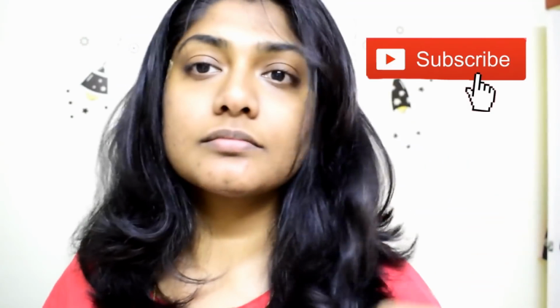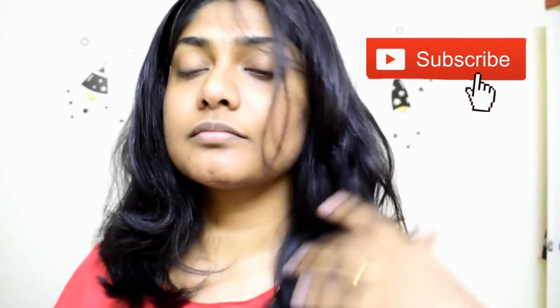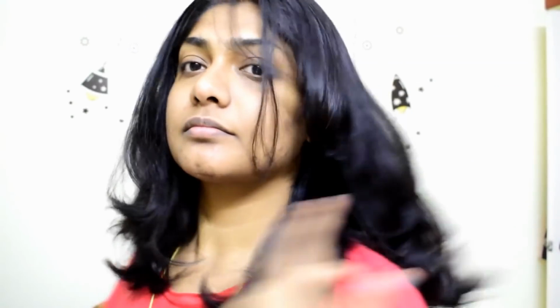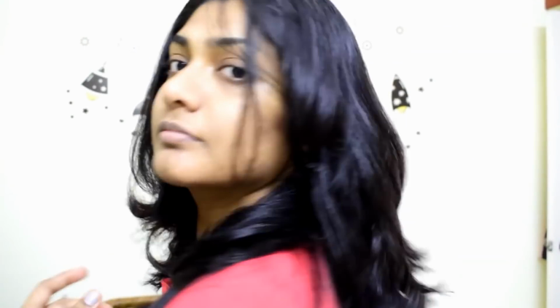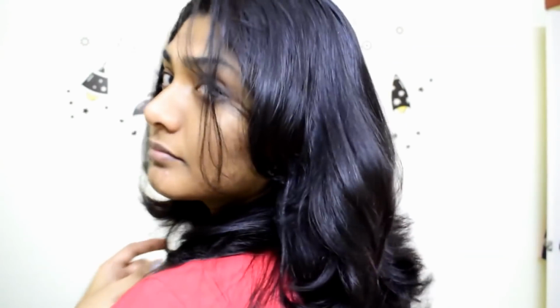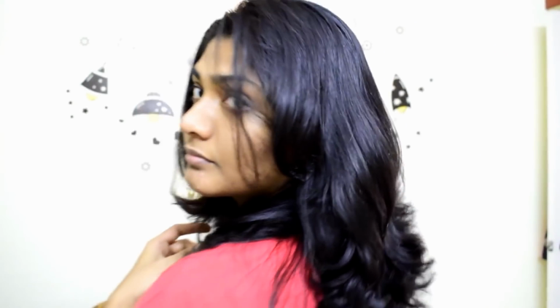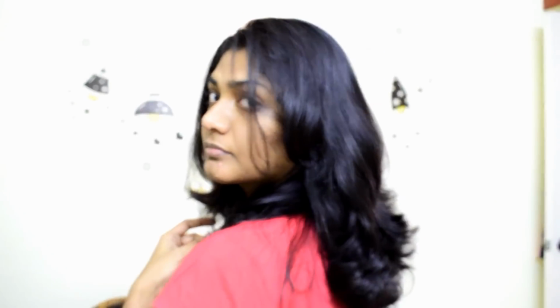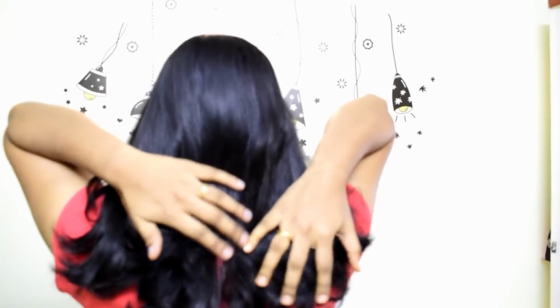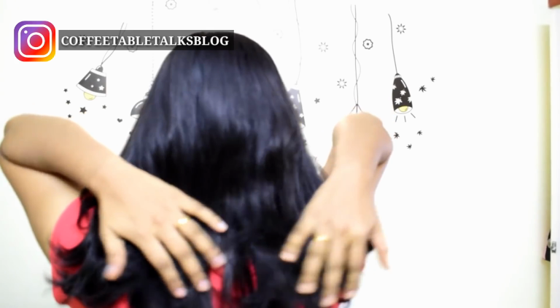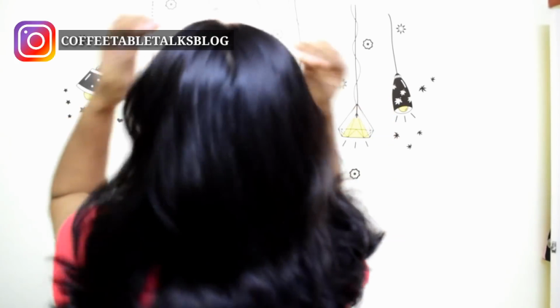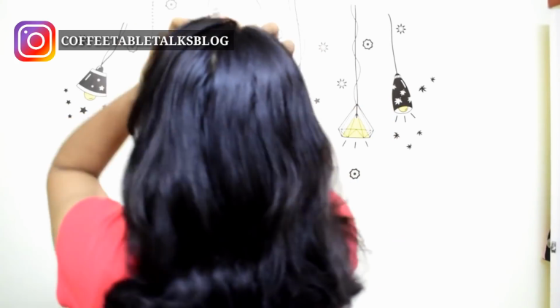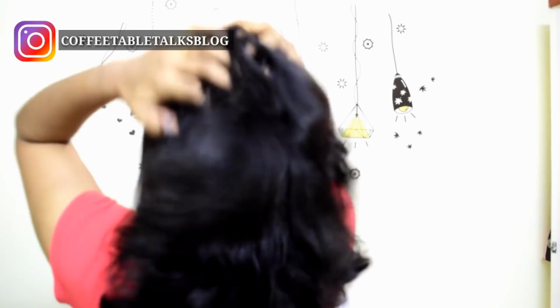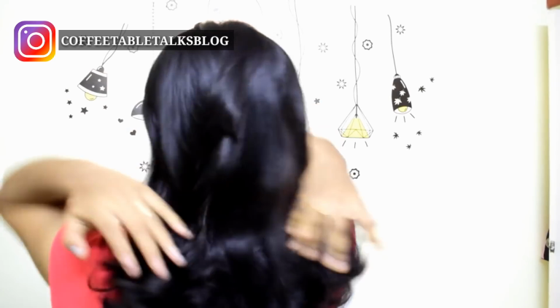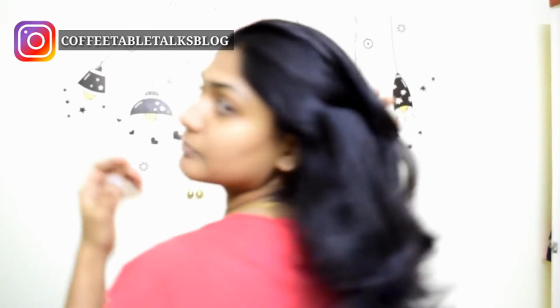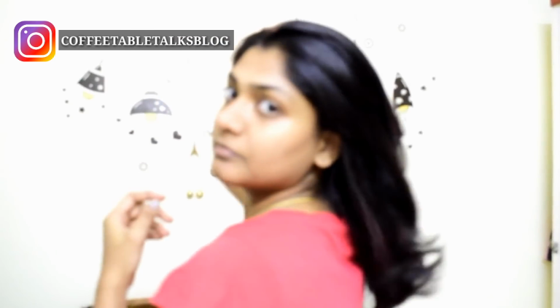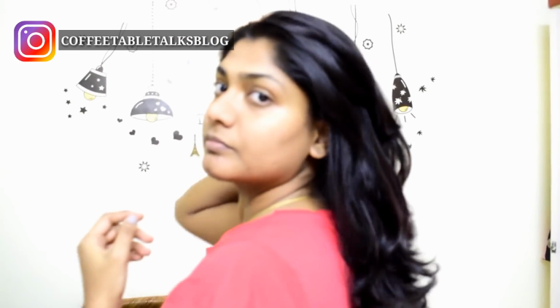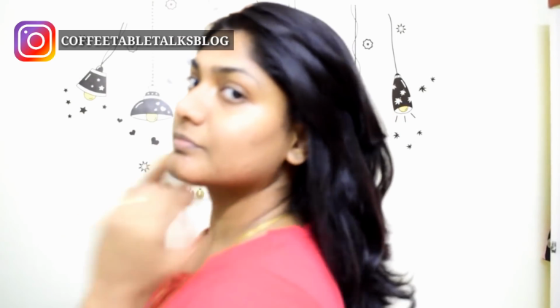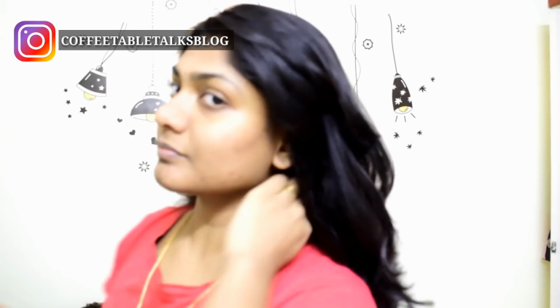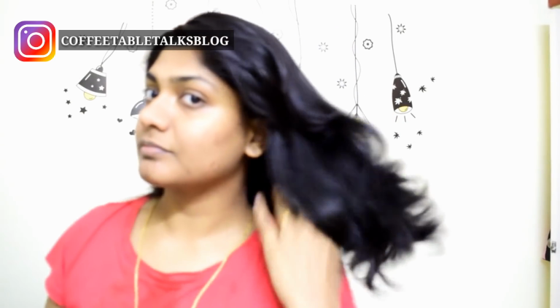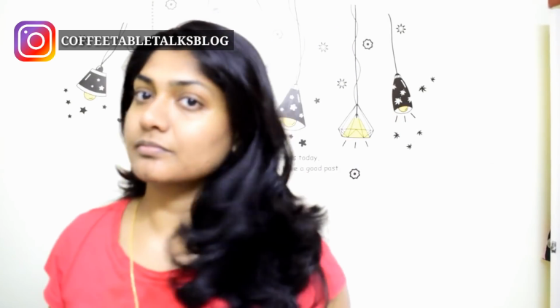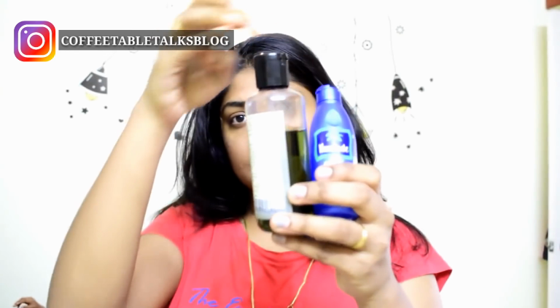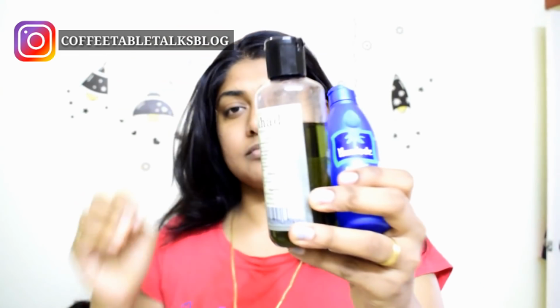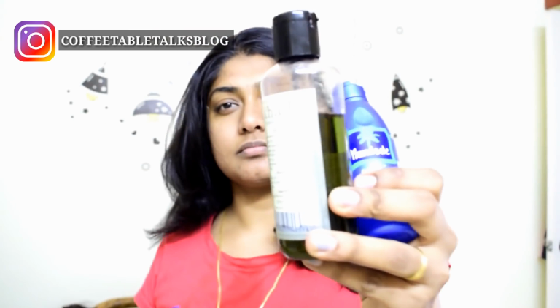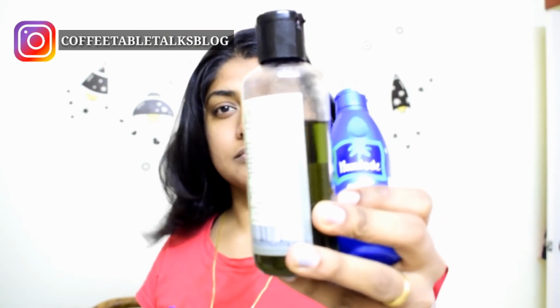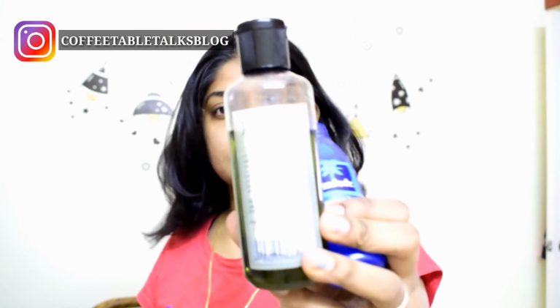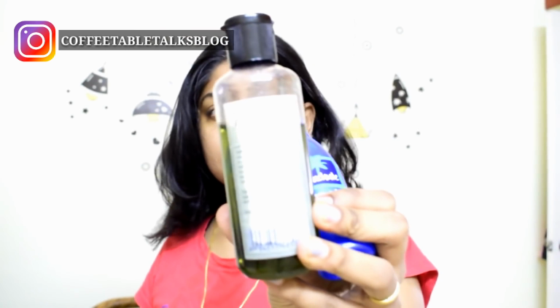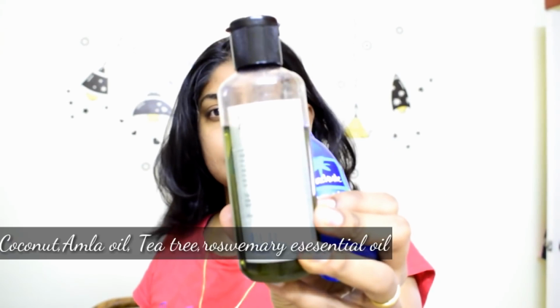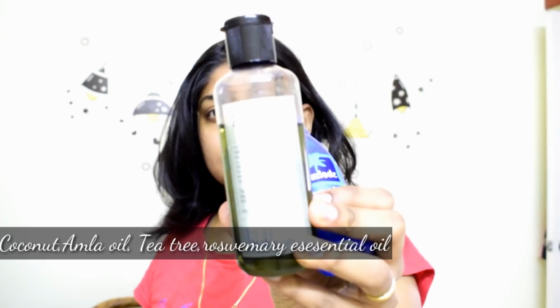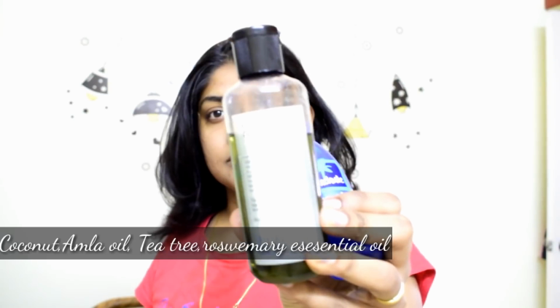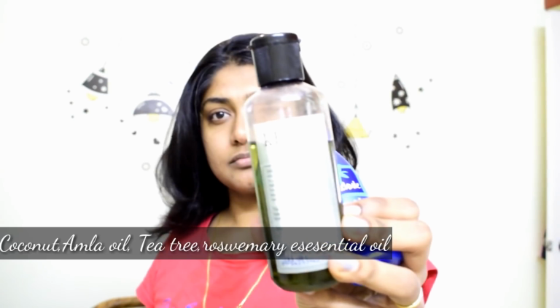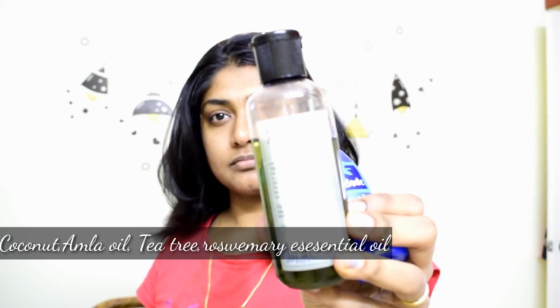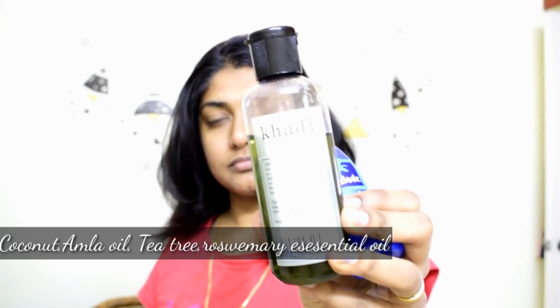The hair is very dry, so the hair is very short. I am going to cut it. I am going to use coconut oil.